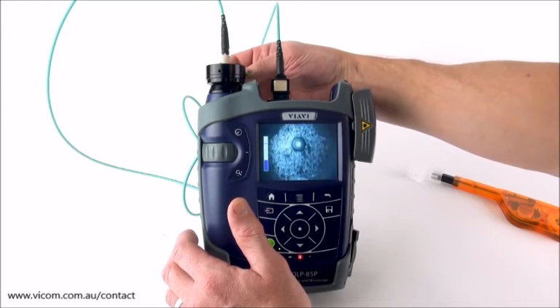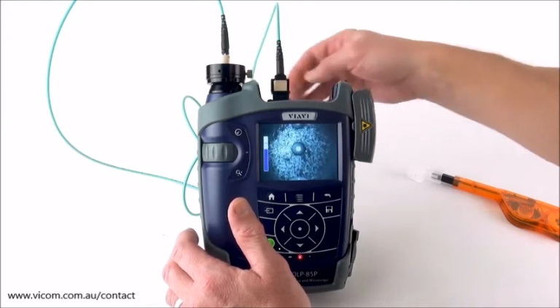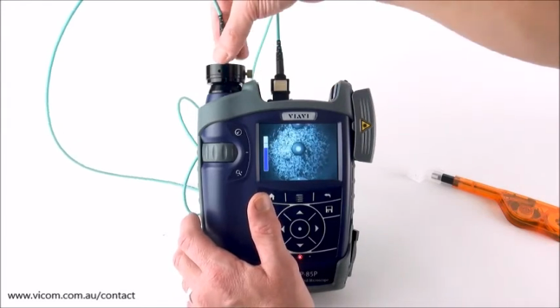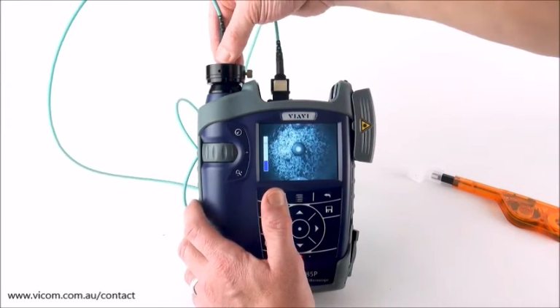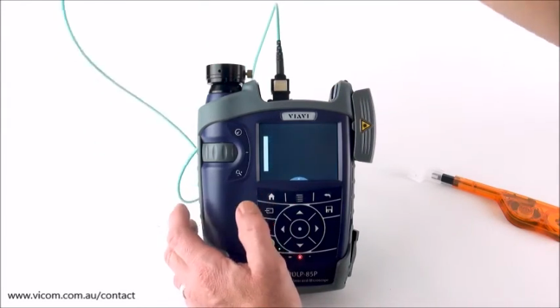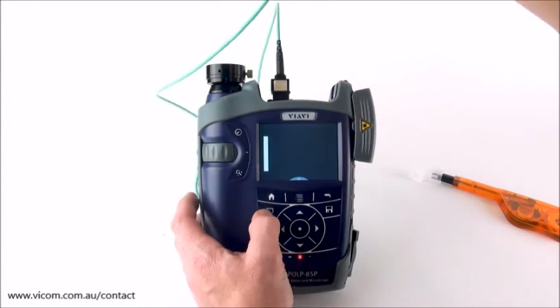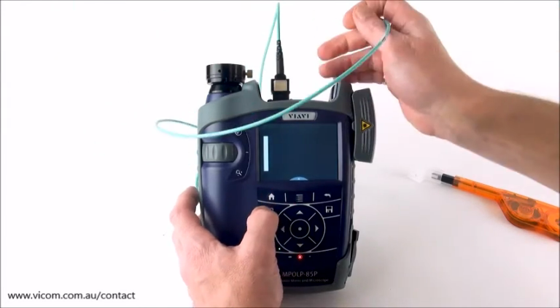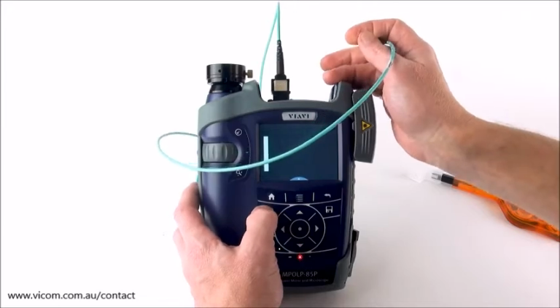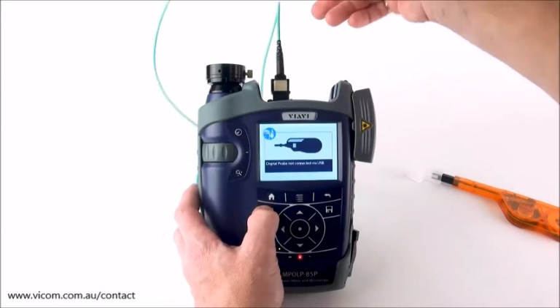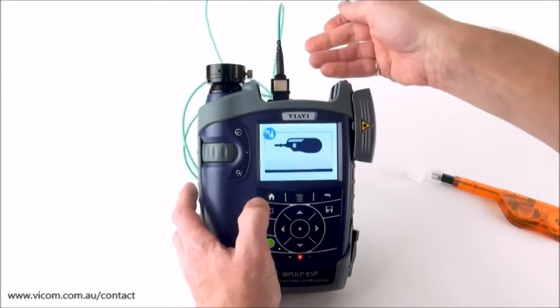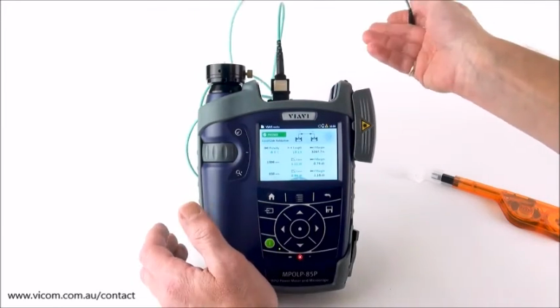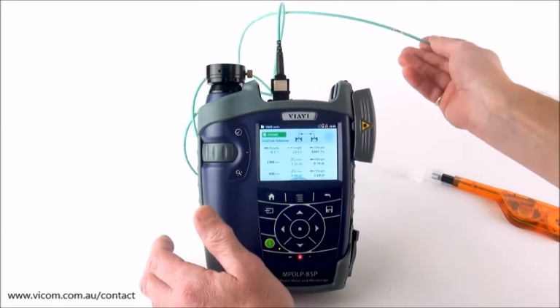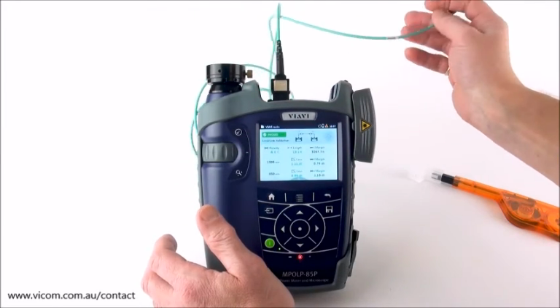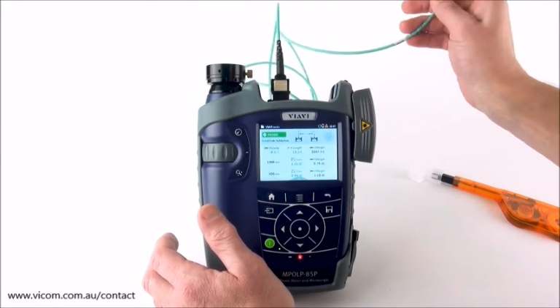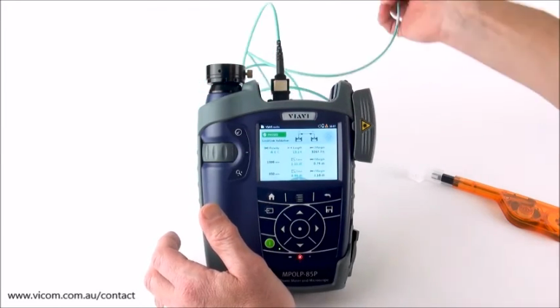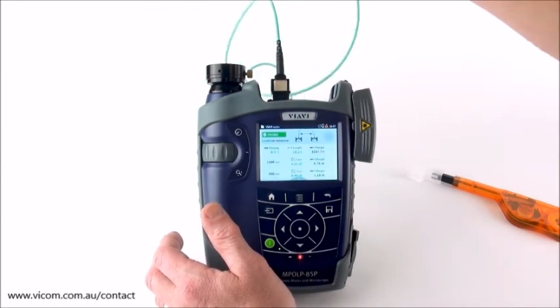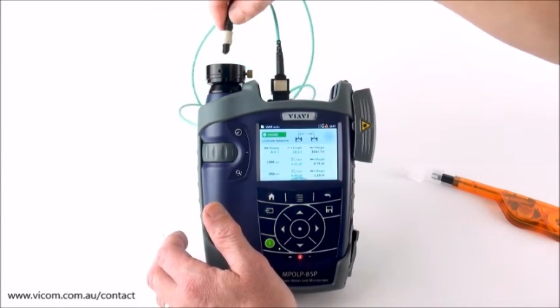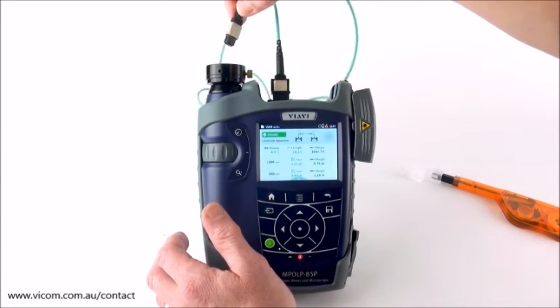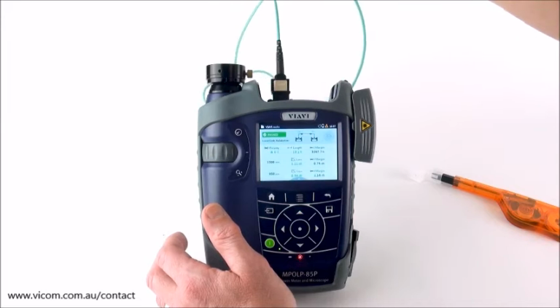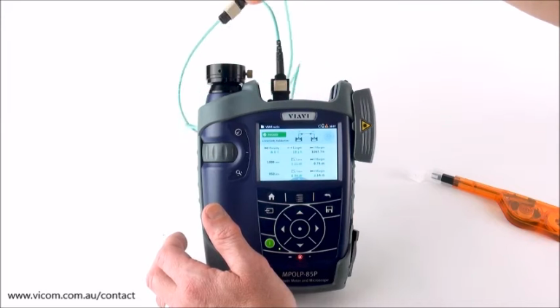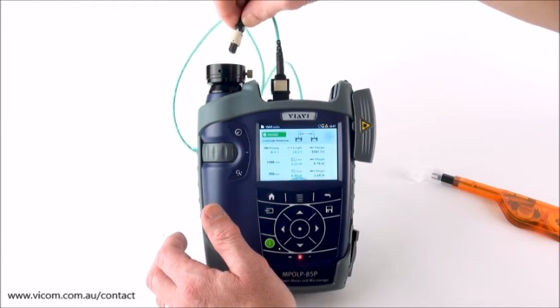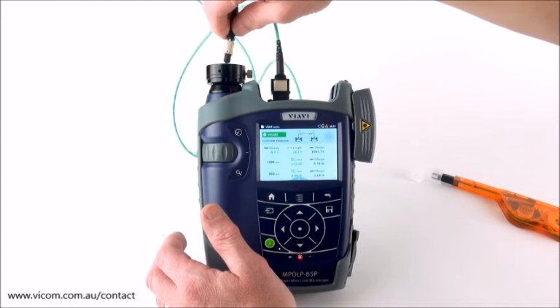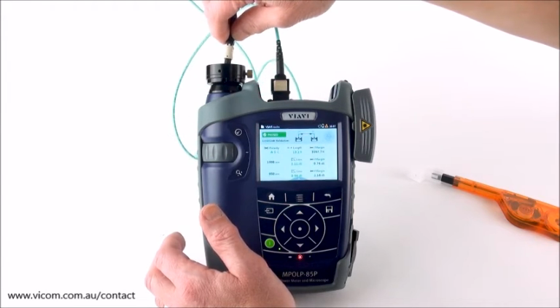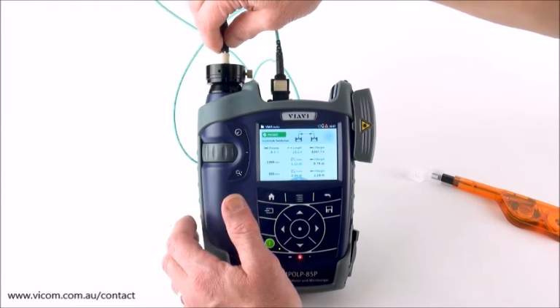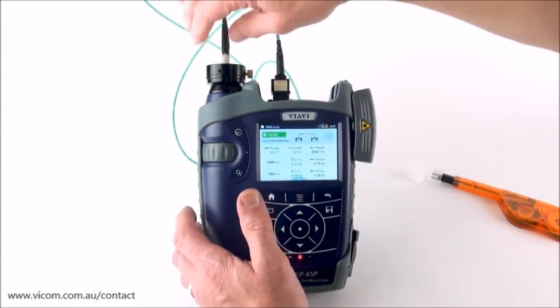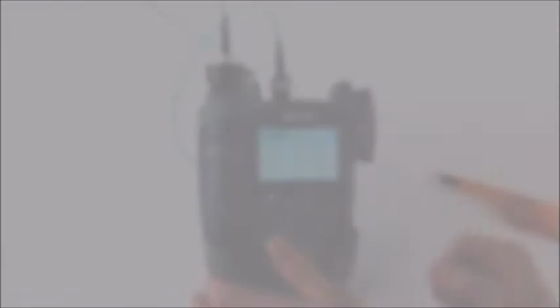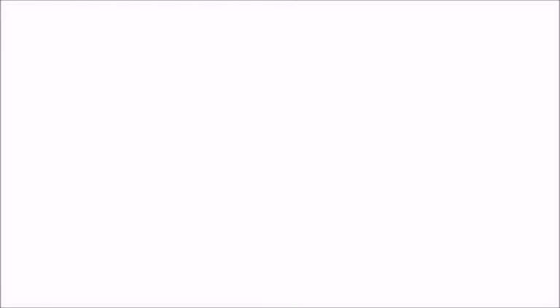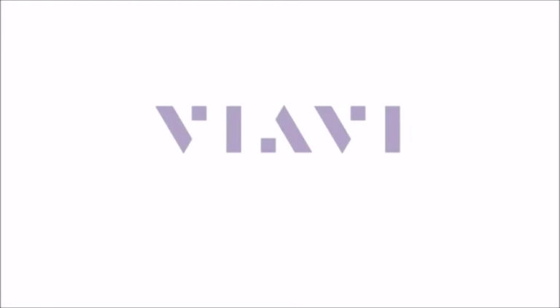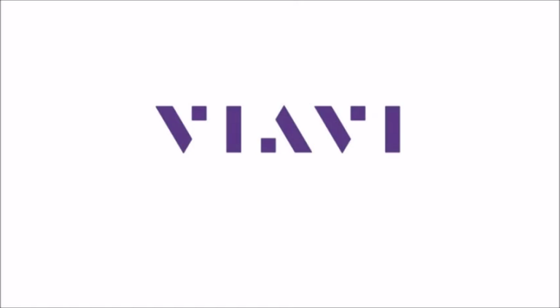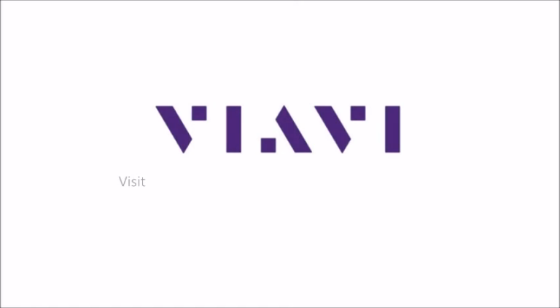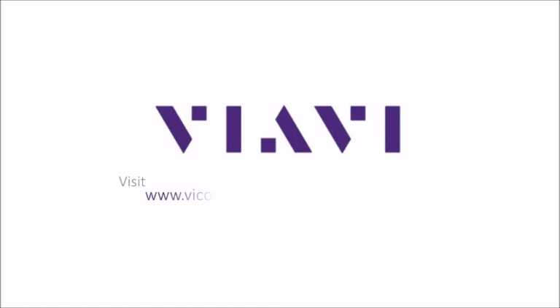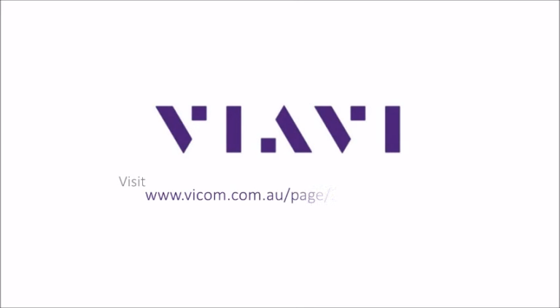The test cord looks good. I then disconnect, plug into the system that I'm going to test, and return back to my lost length application. I test that, unplug, plug back in, inspect, and just keep moving my way through the system that I'm testing. Find out more at Vicom's website.